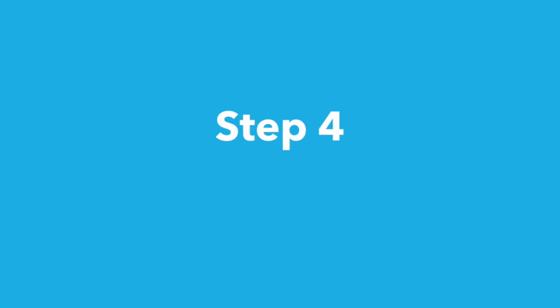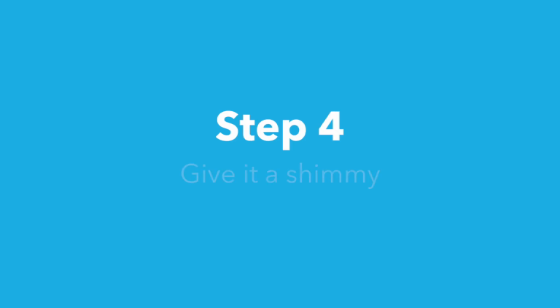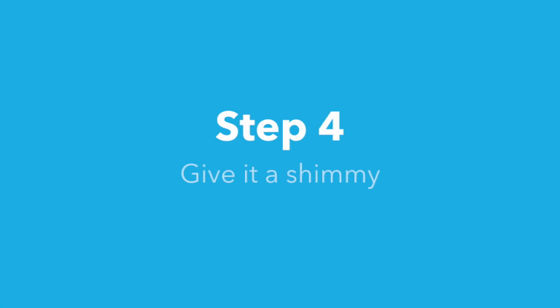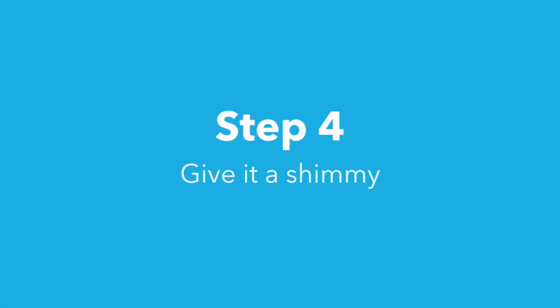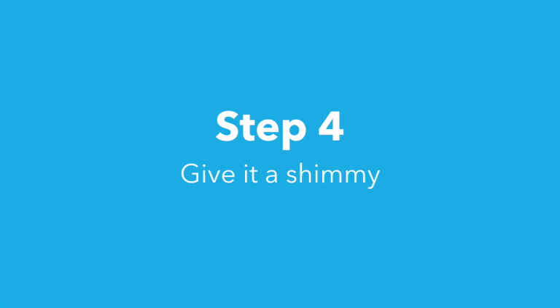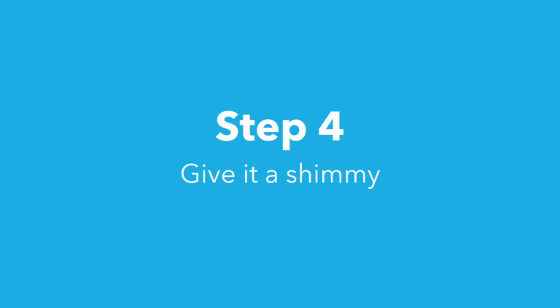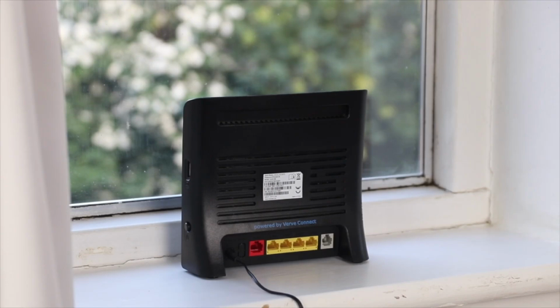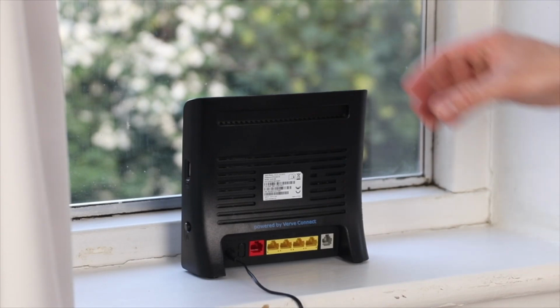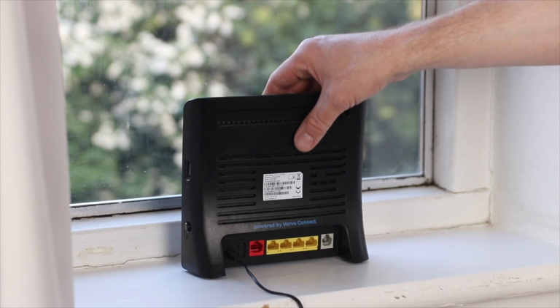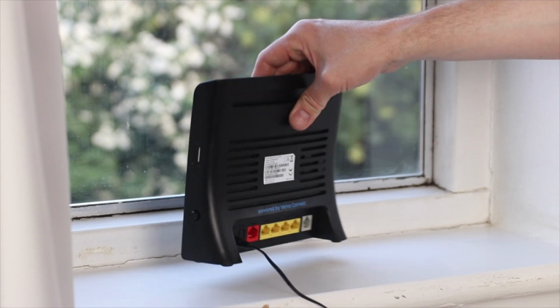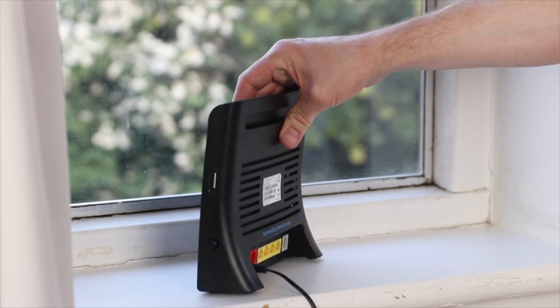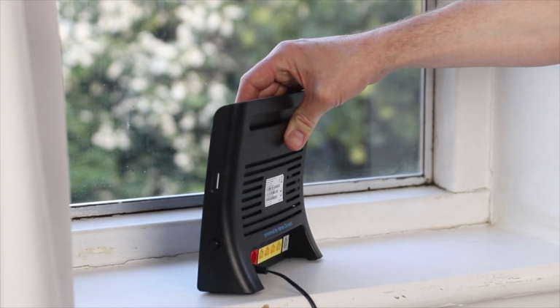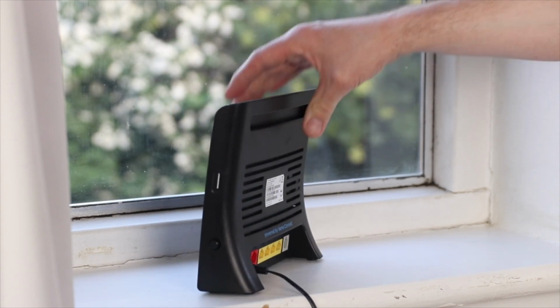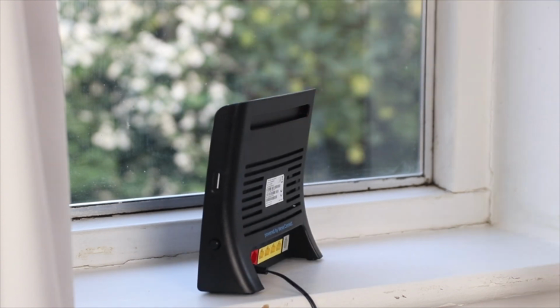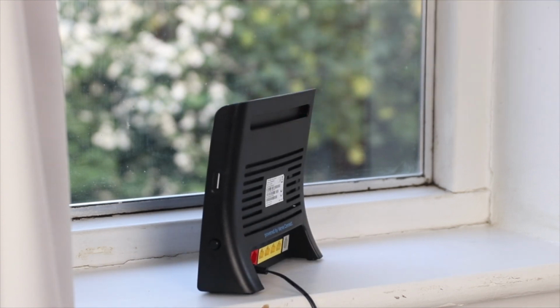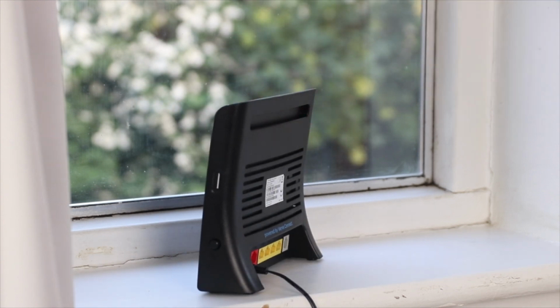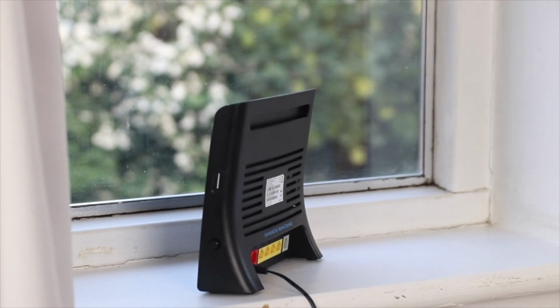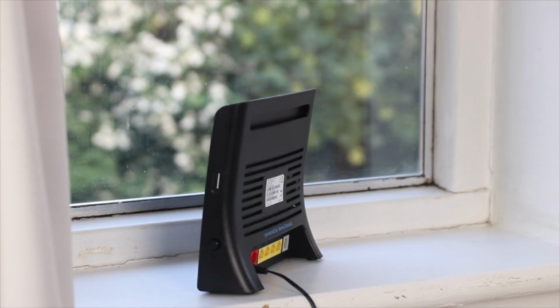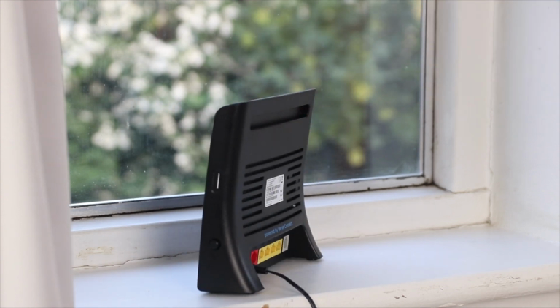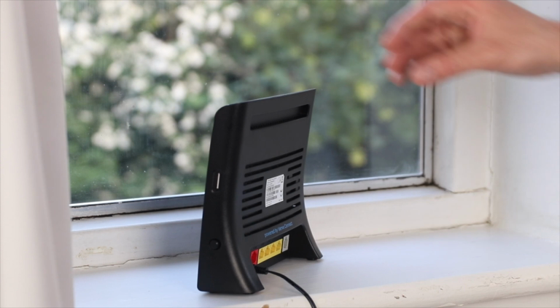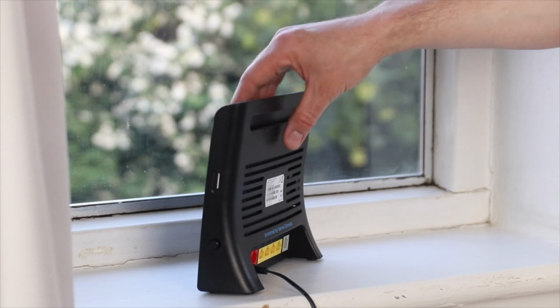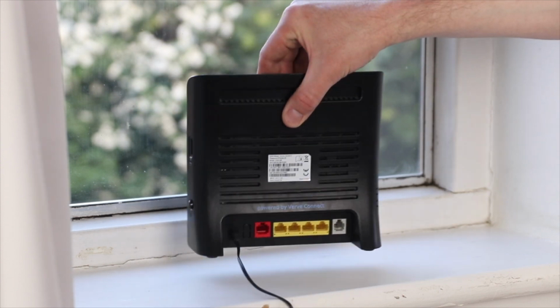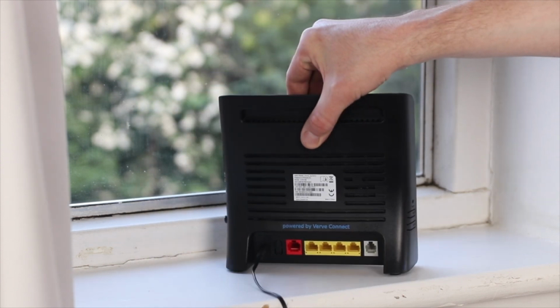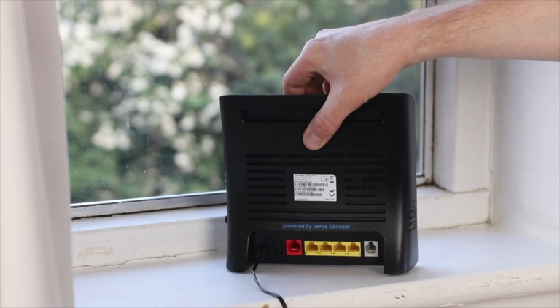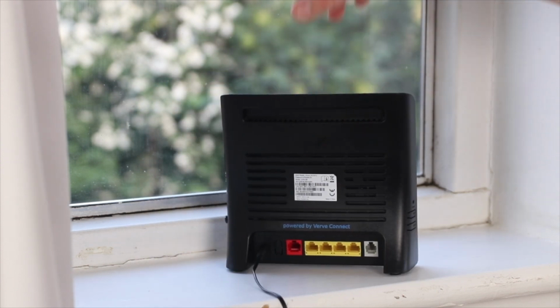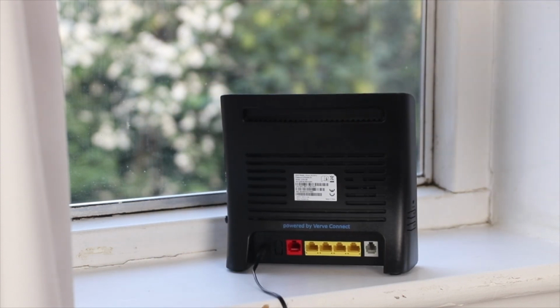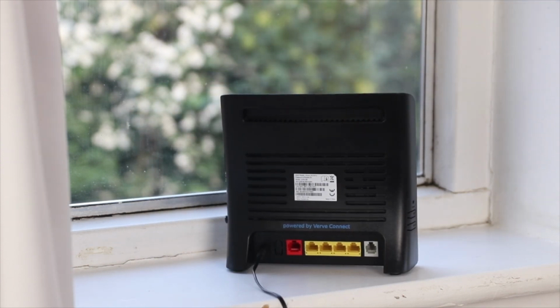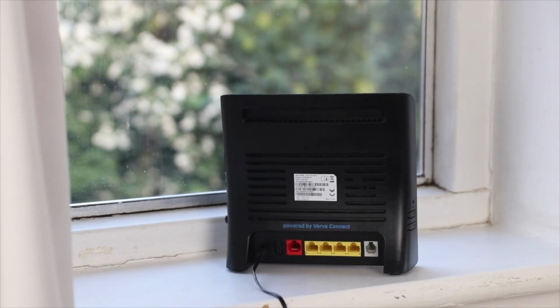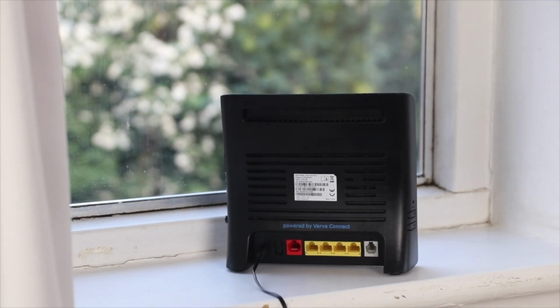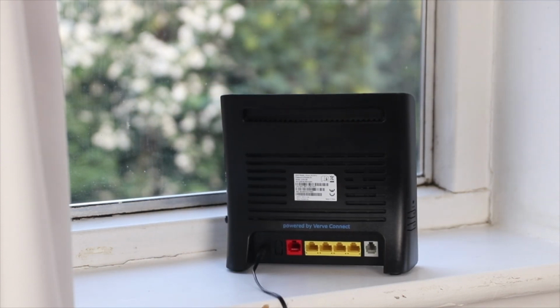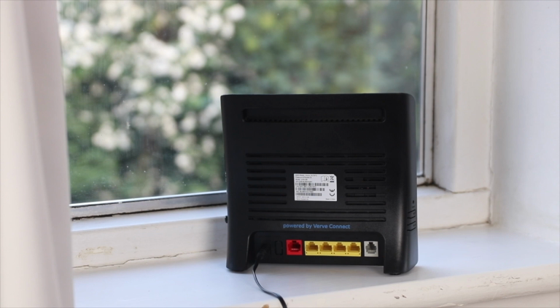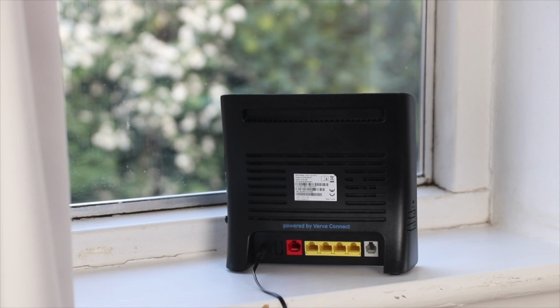Step four: give it a shimmy. Sometimes, because of the location of your nearest Relish tower, your hub will get better speeds if you rotate it a little to the left or right. This might take a few minutes to find the best position, but it will be worth it.